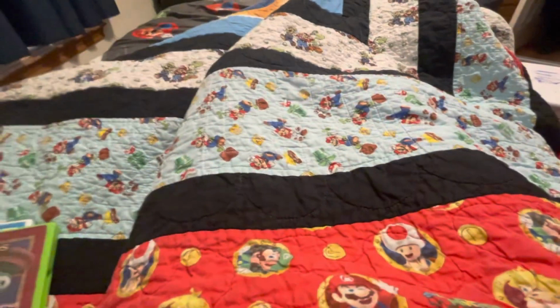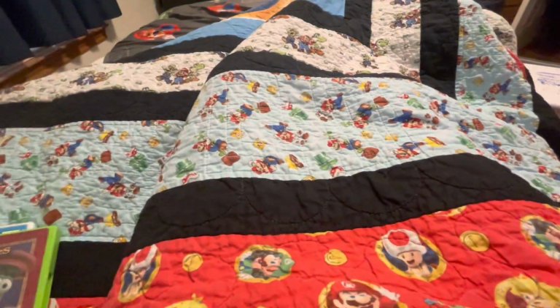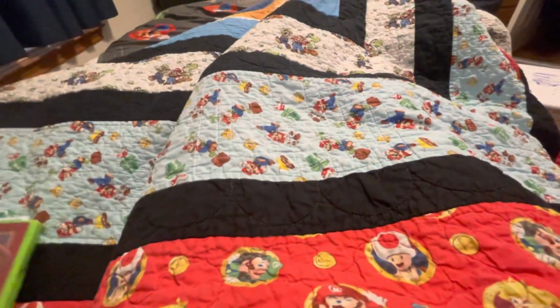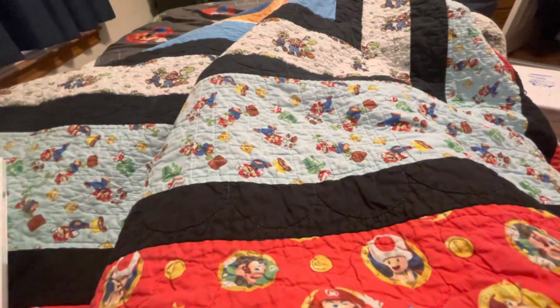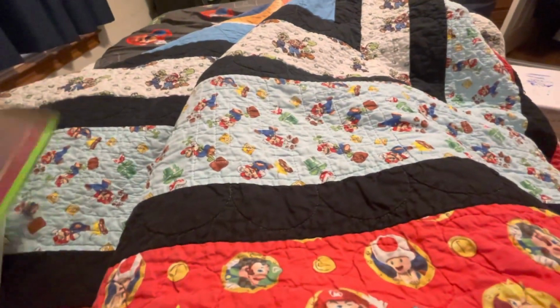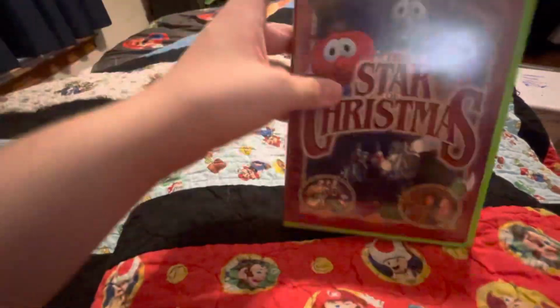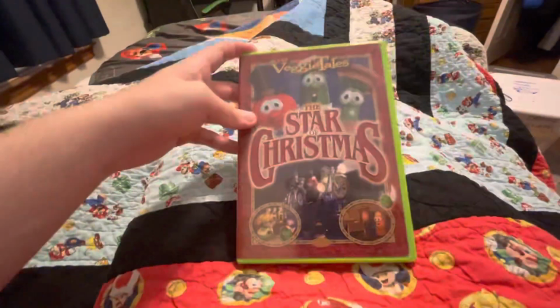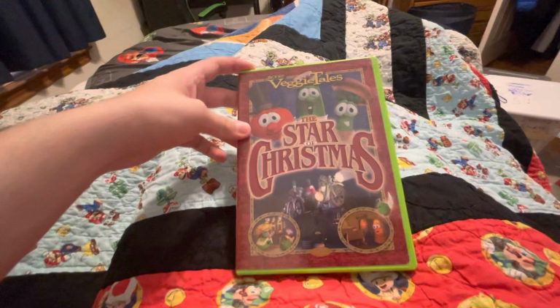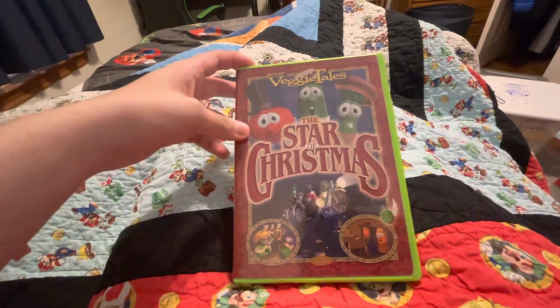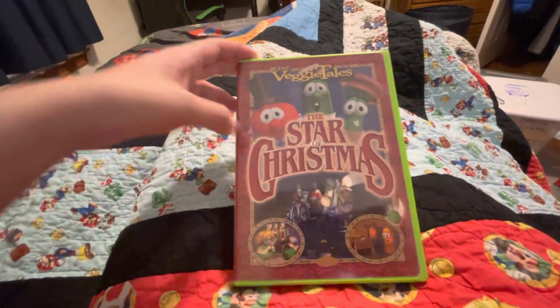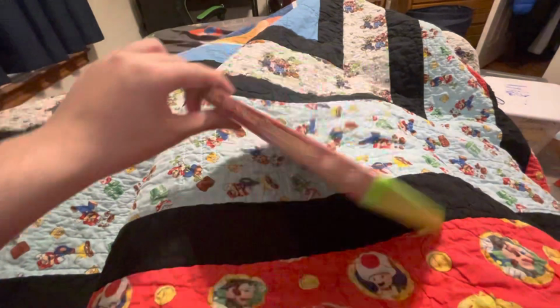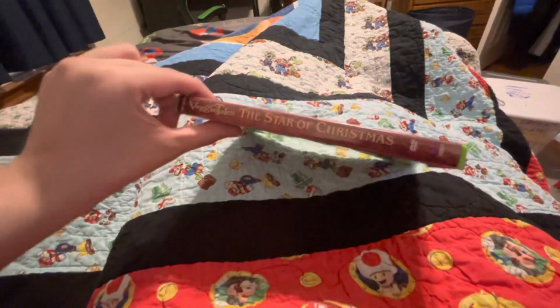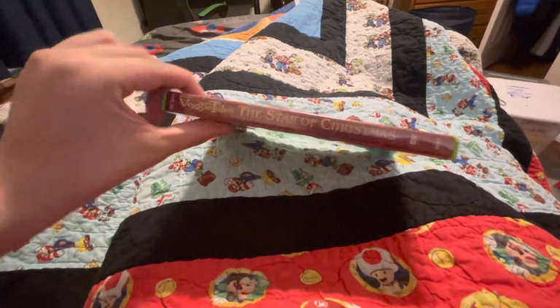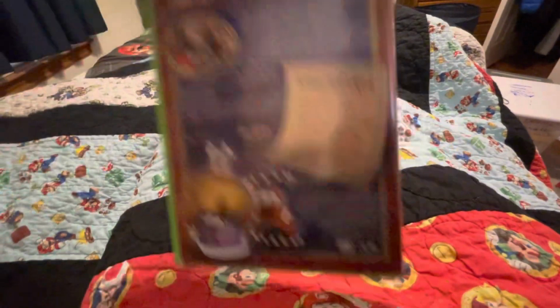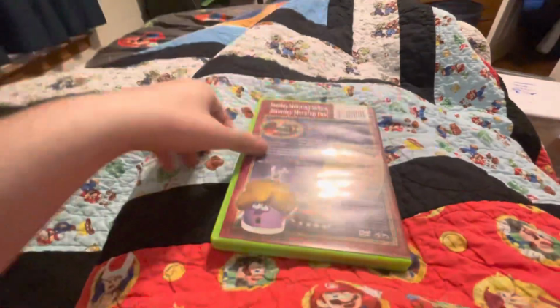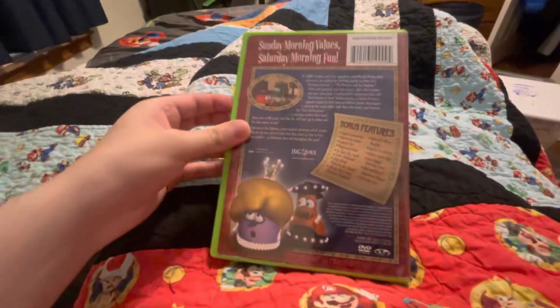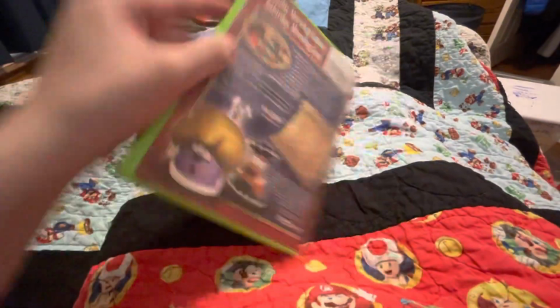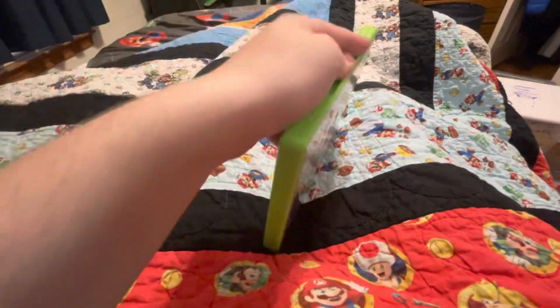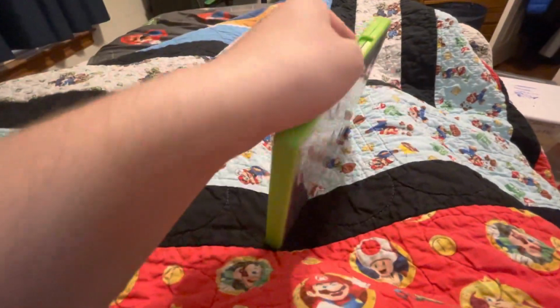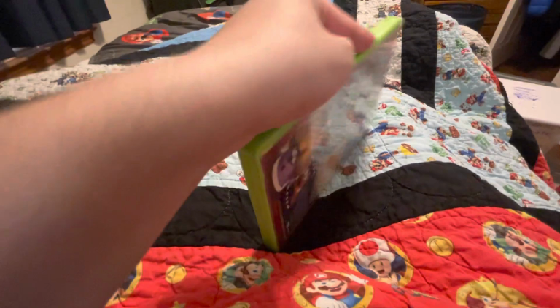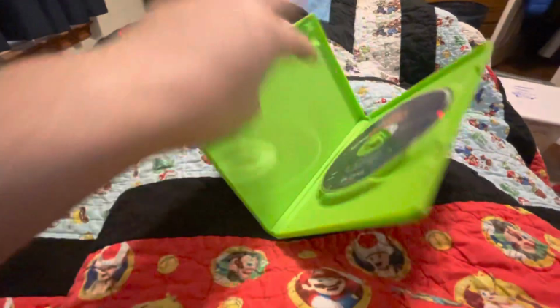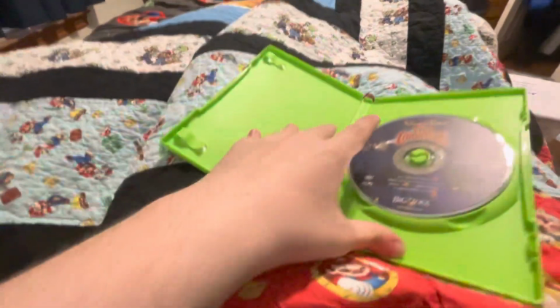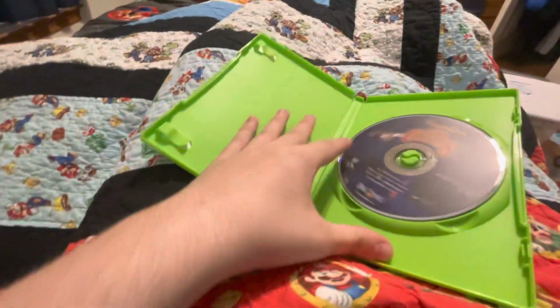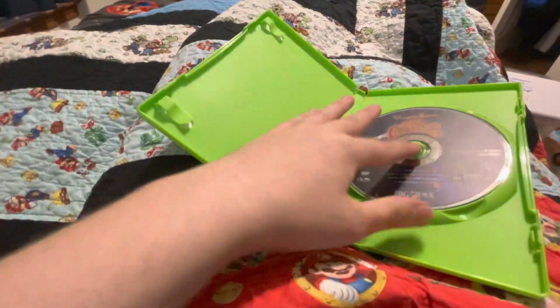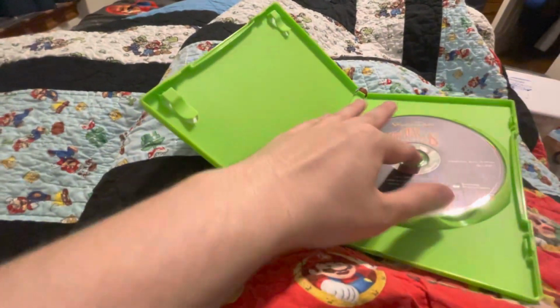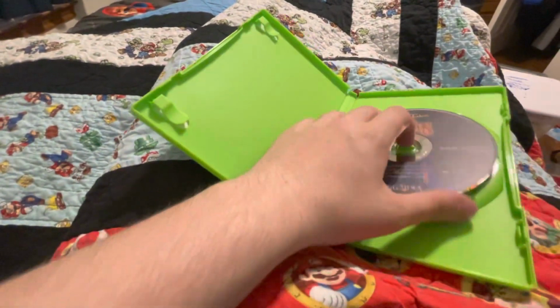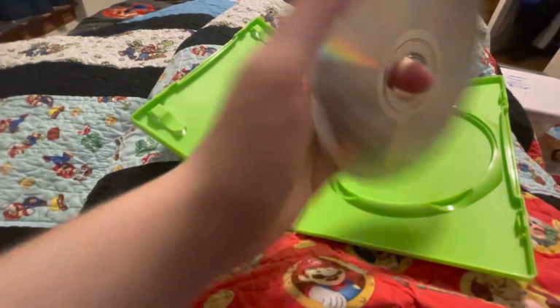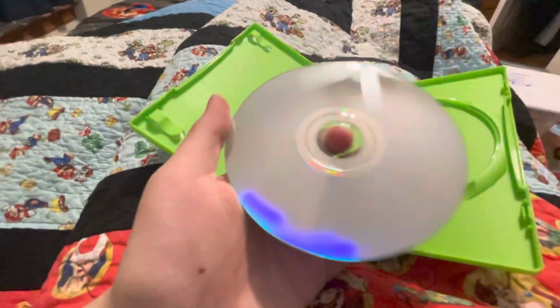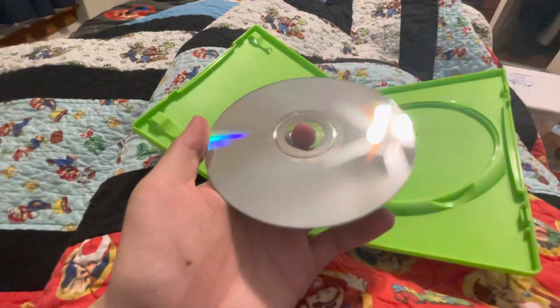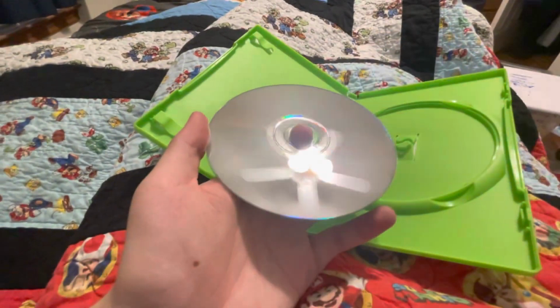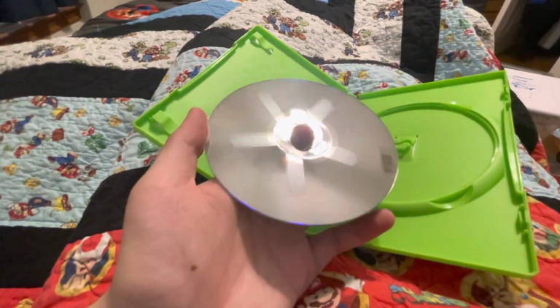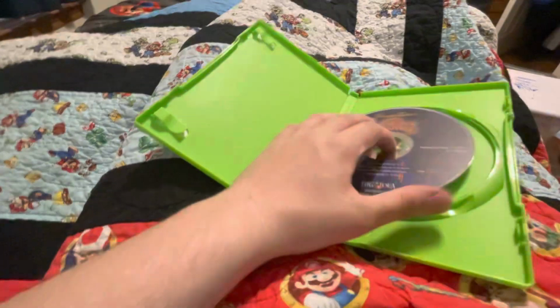Next is VeggieTales: The Star of Christmas. Here's the front side and the back. Here's the disc — condition is really good.